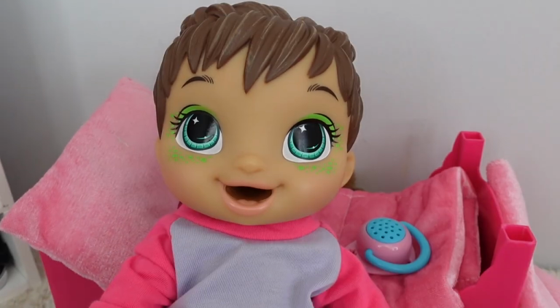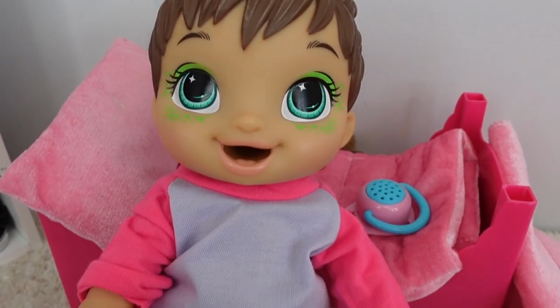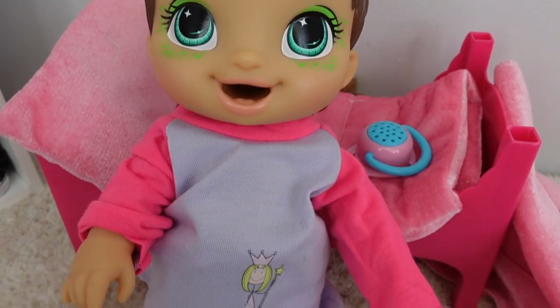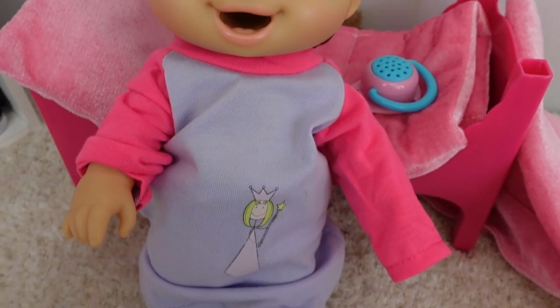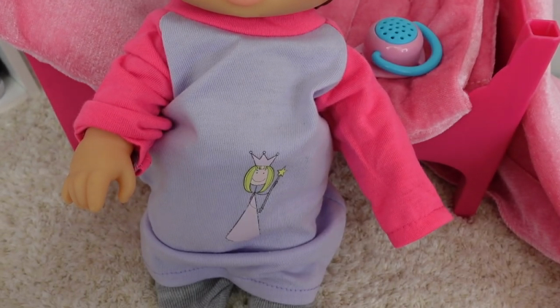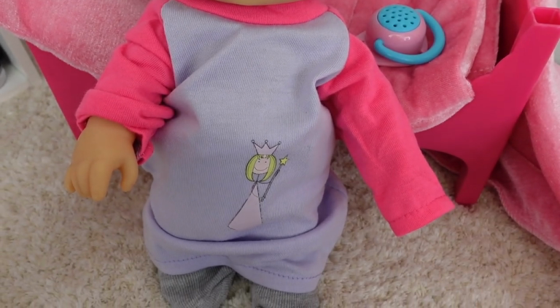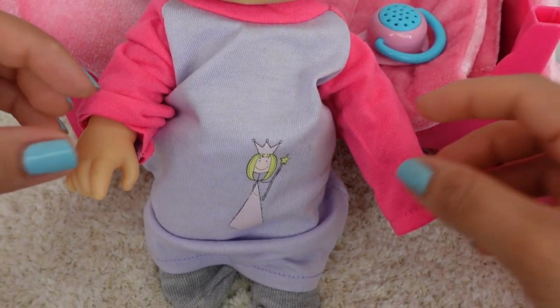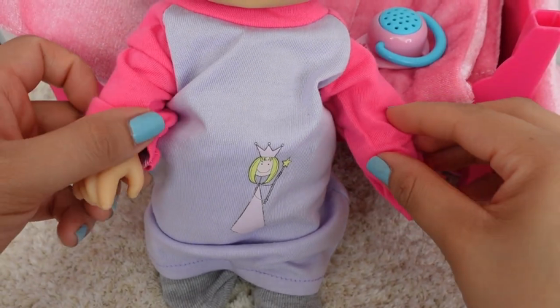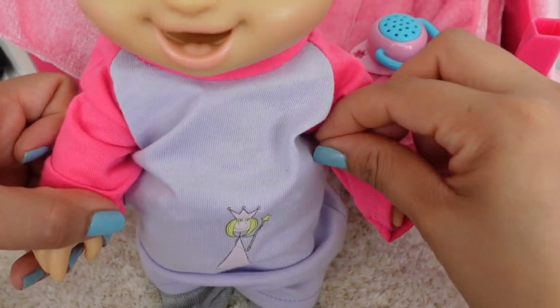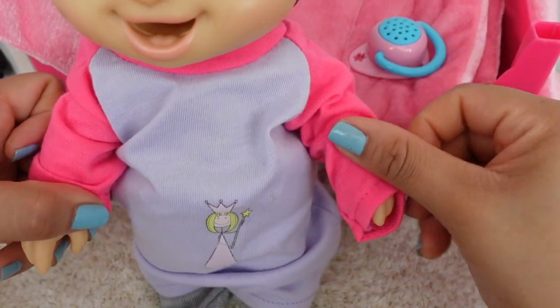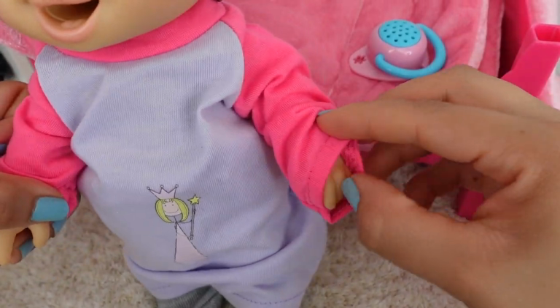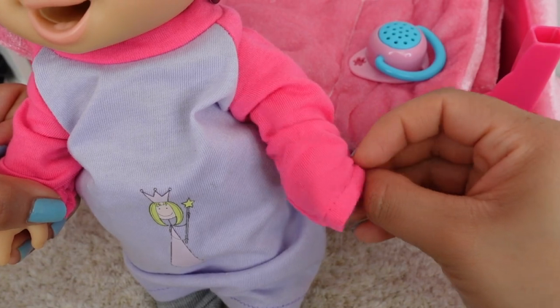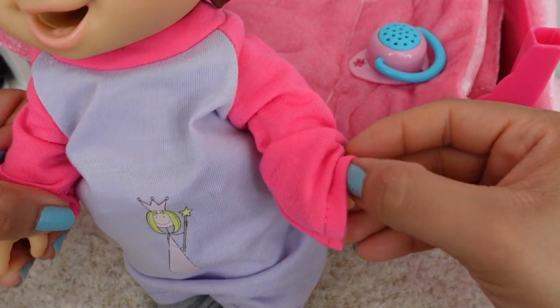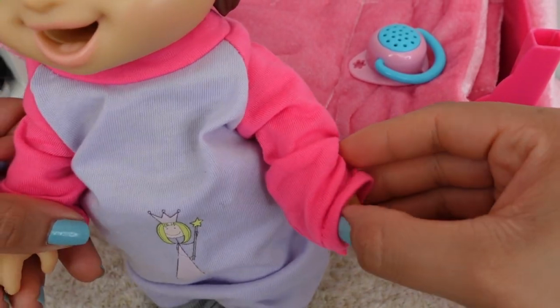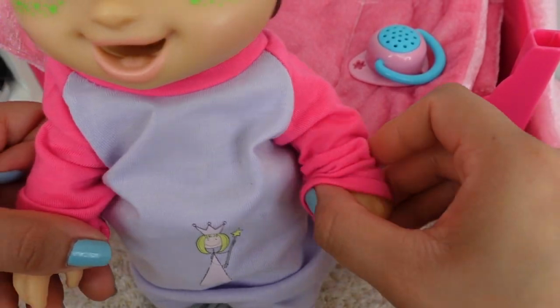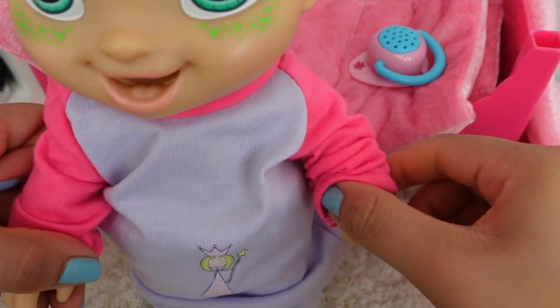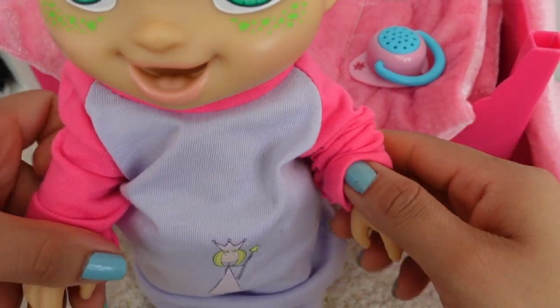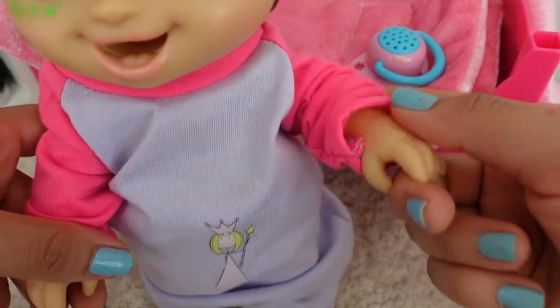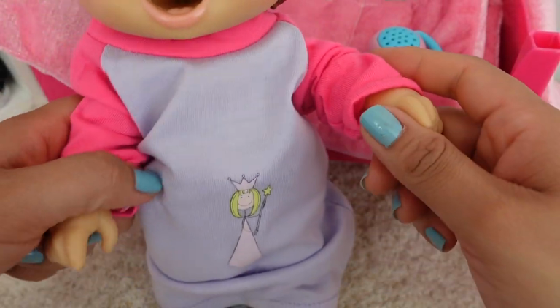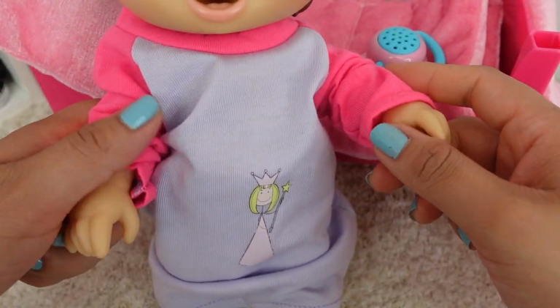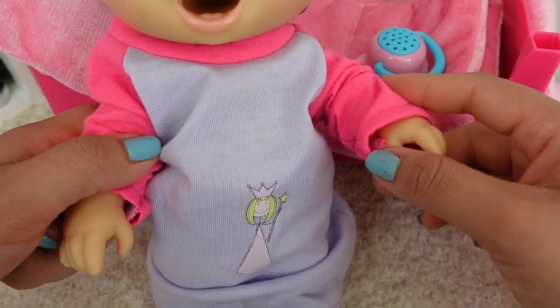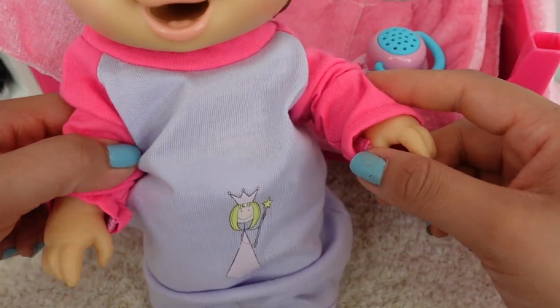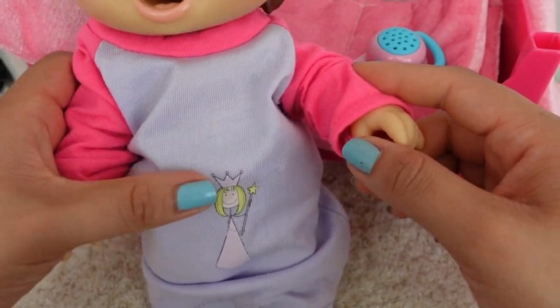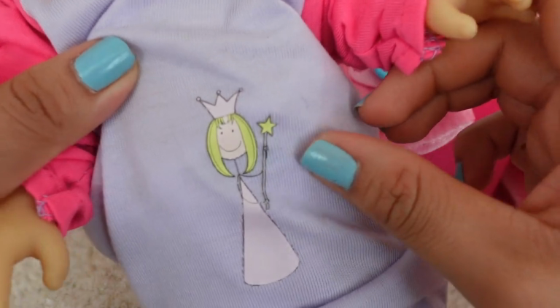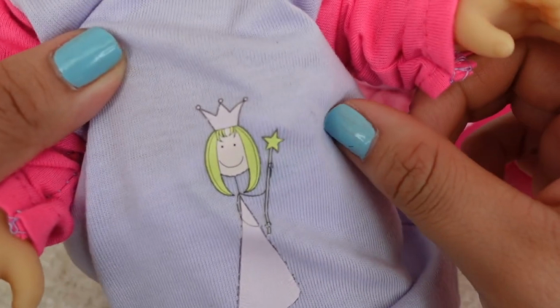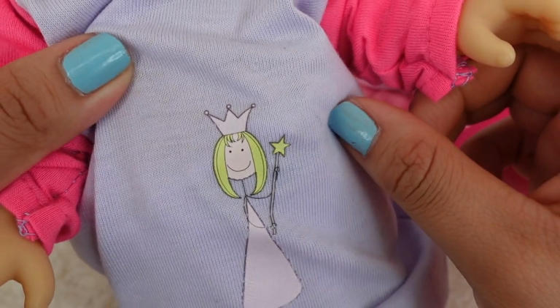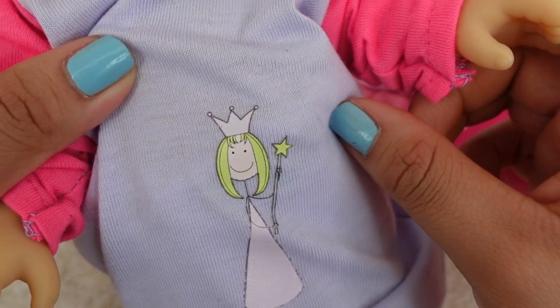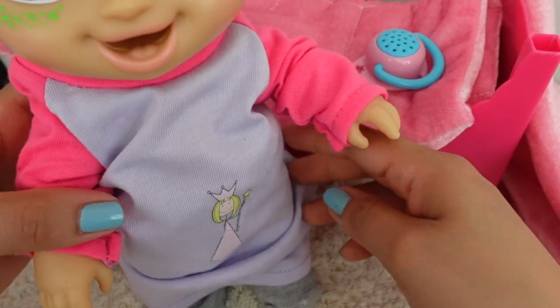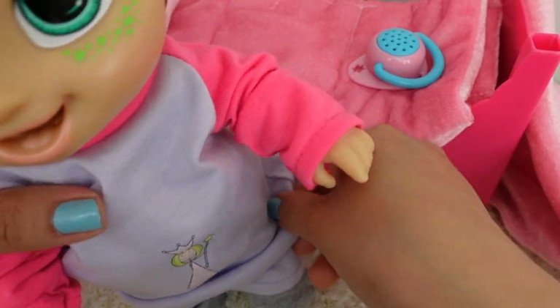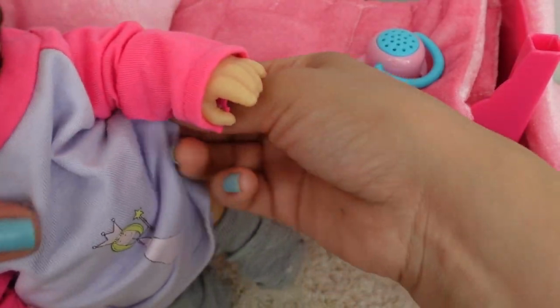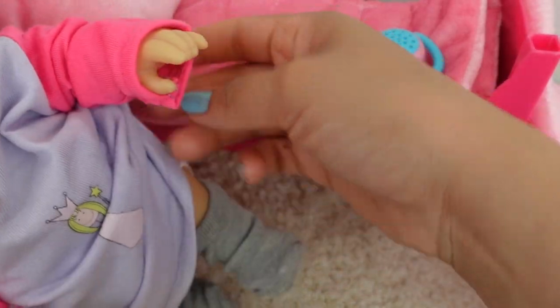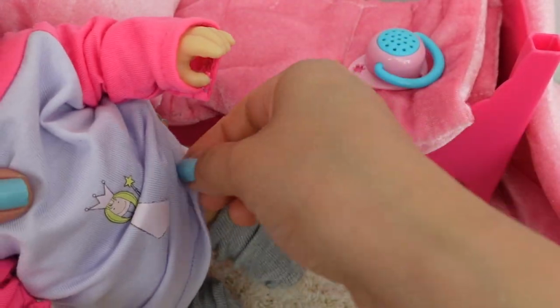She's in her jammies. They are a little too big for her, but they are very cute — princess ones. And she has on socks.